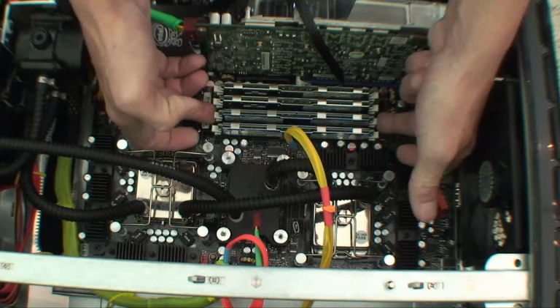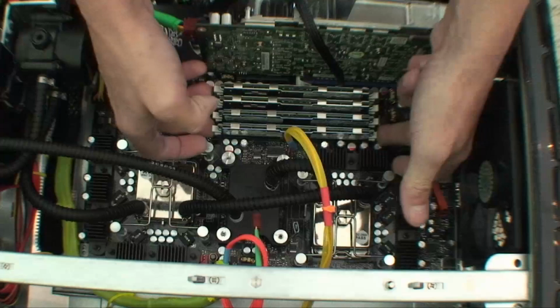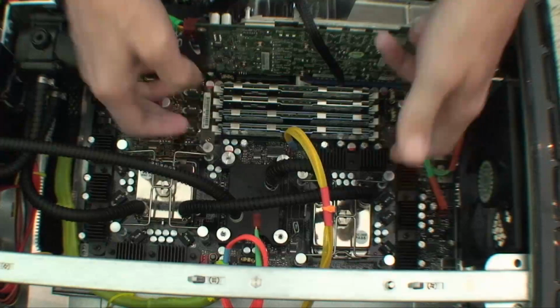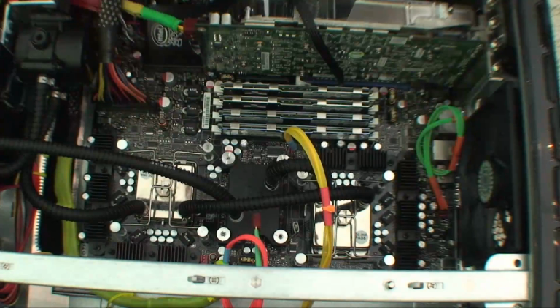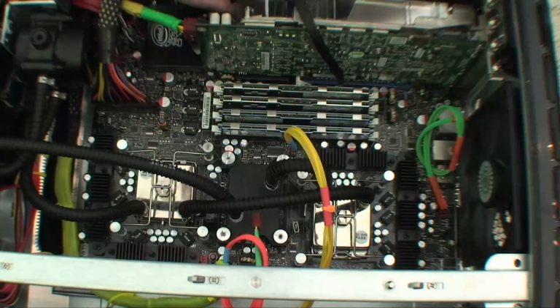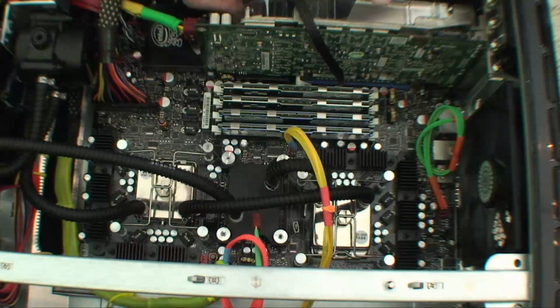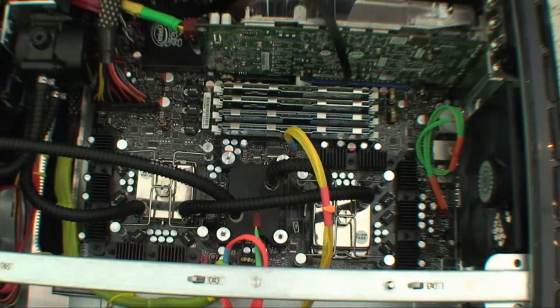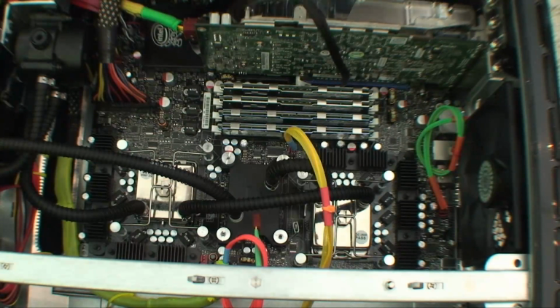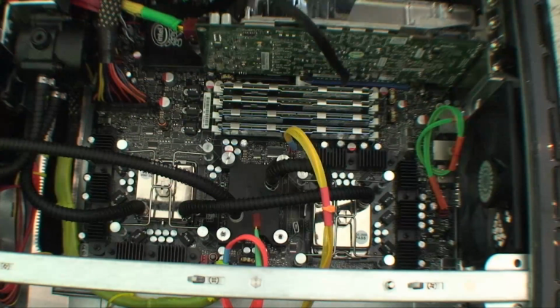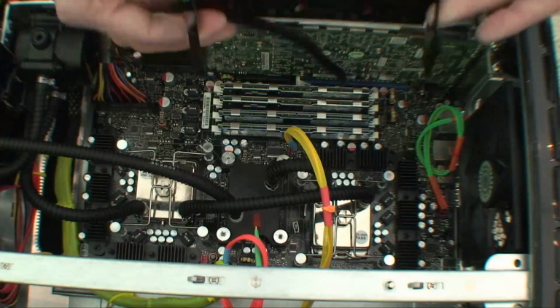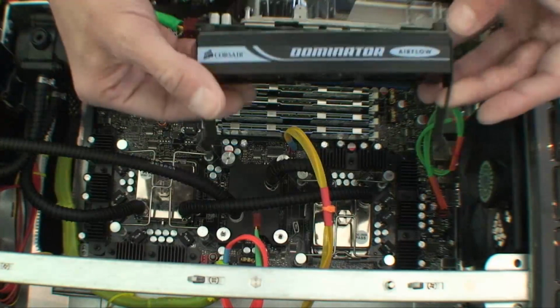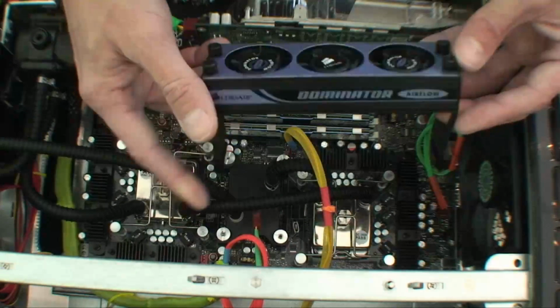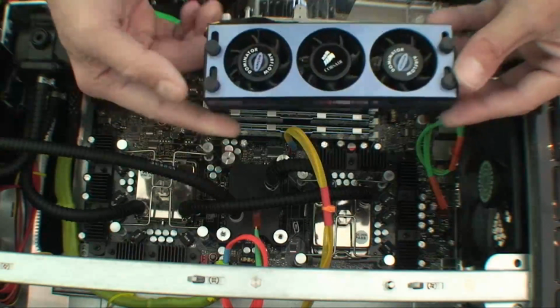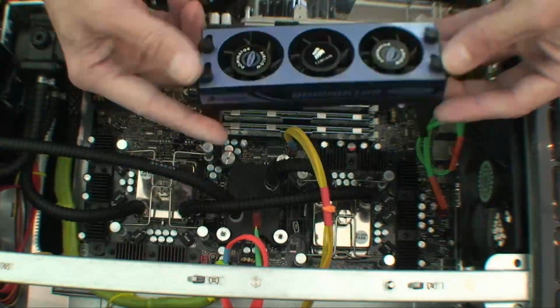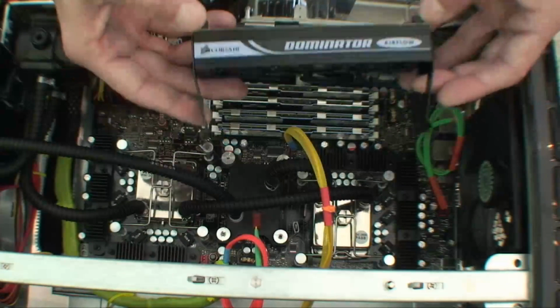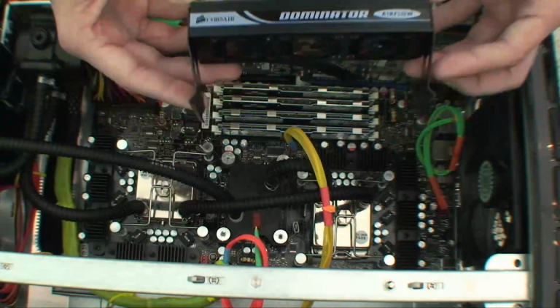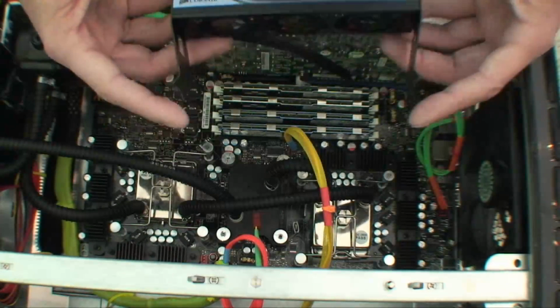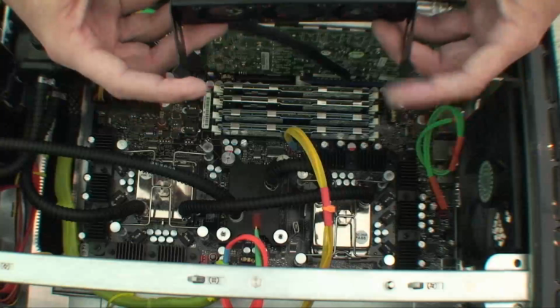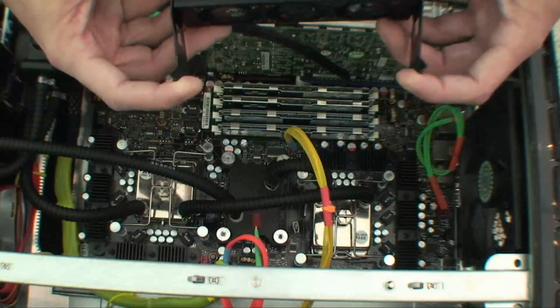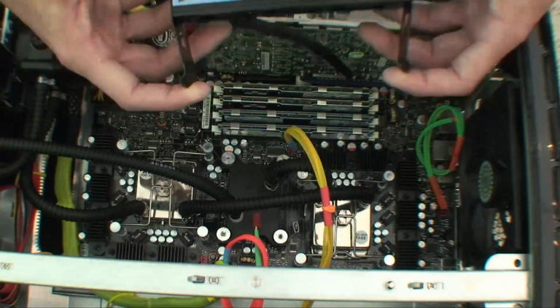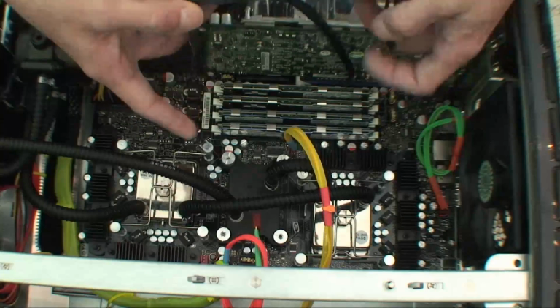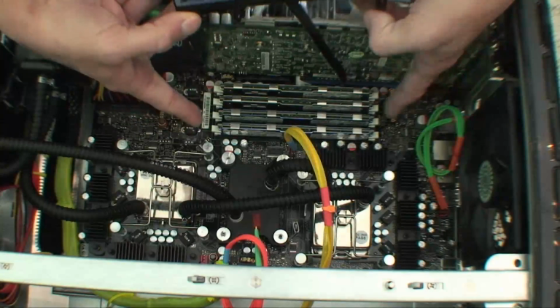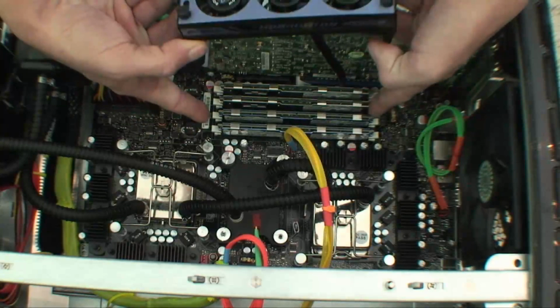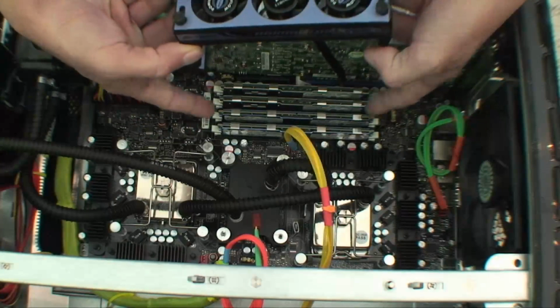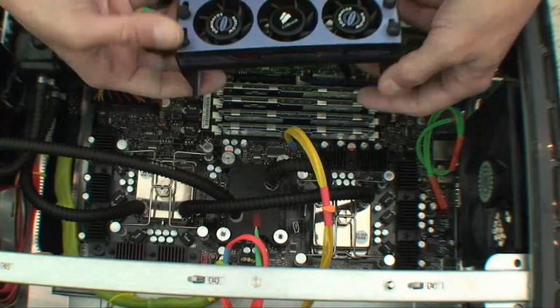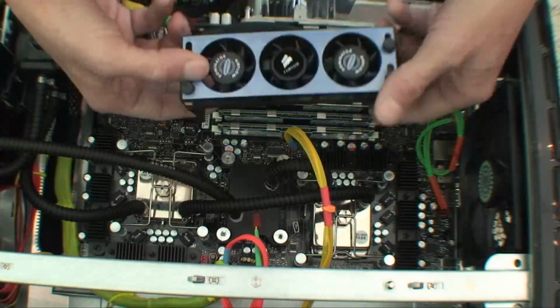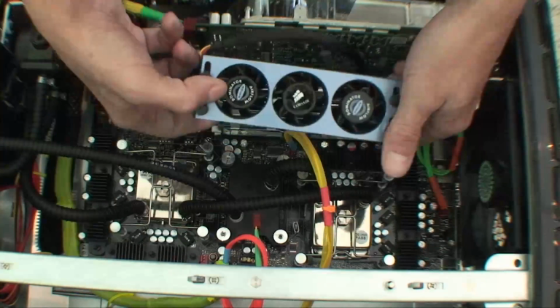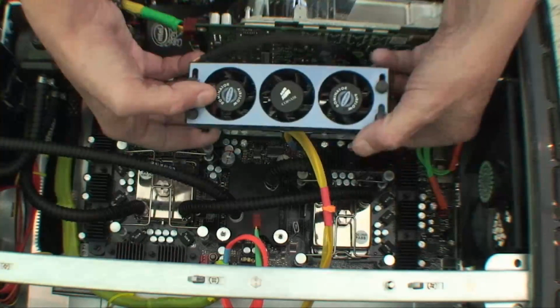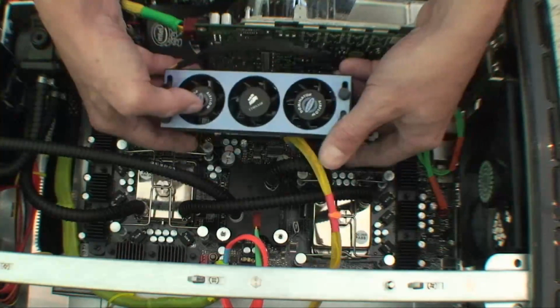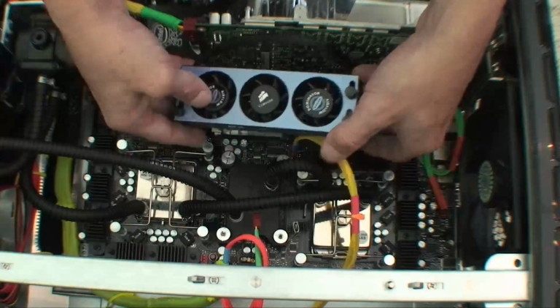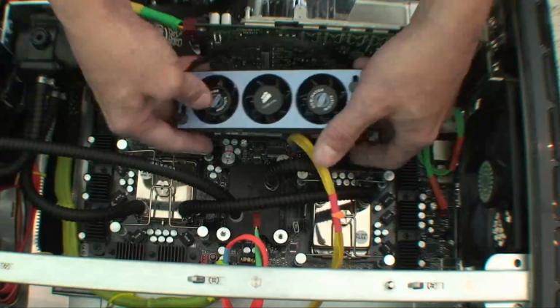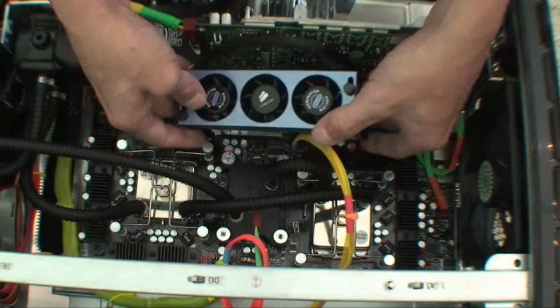Make sure everything's nice and snug. Take this band deal — these things just spread apart, go right here. Just going to put that back.